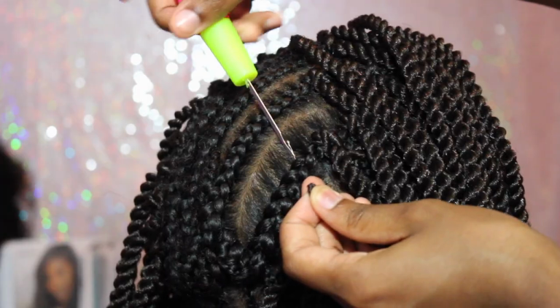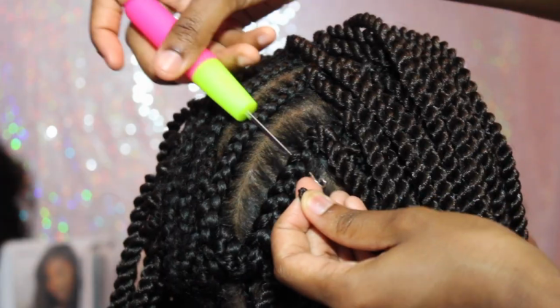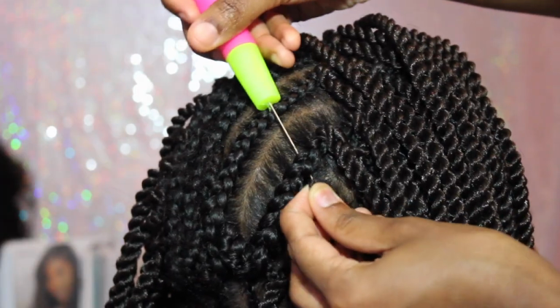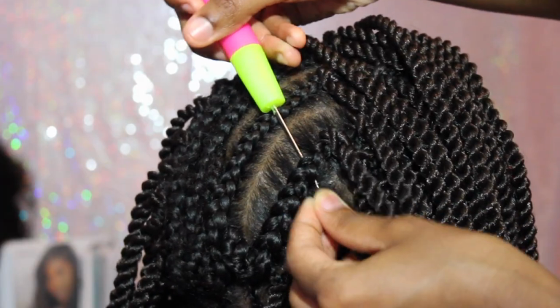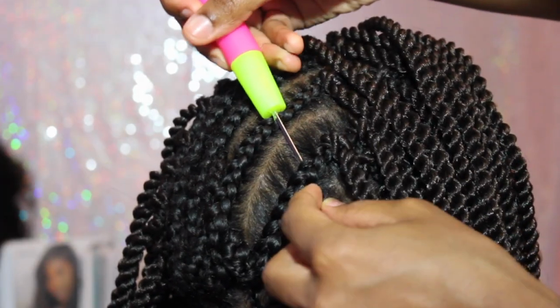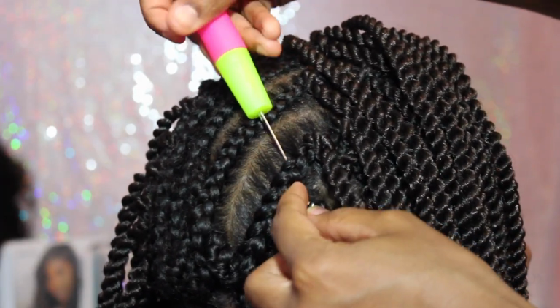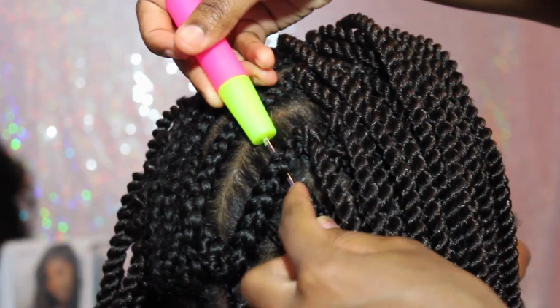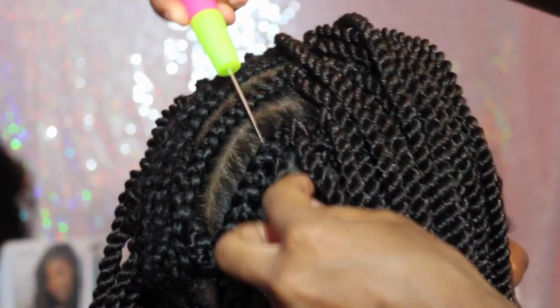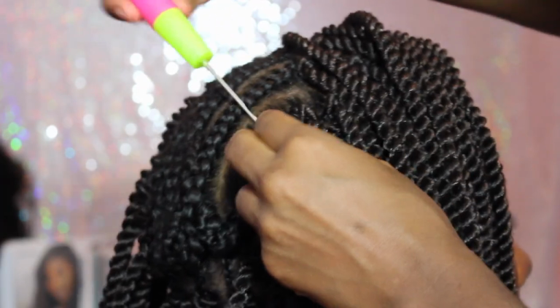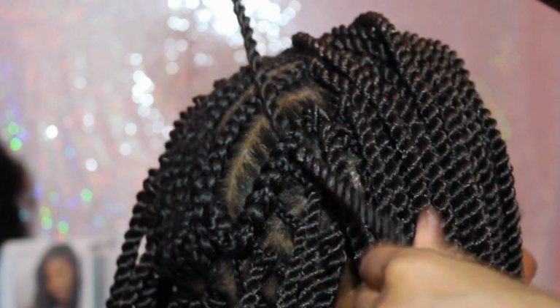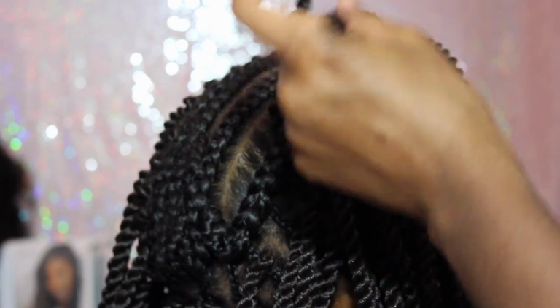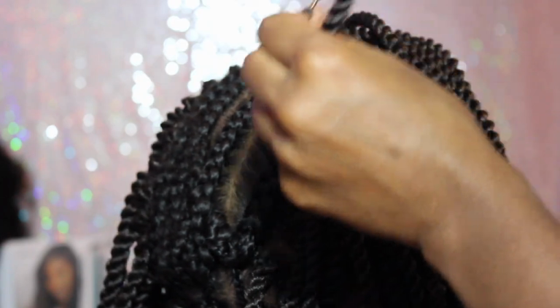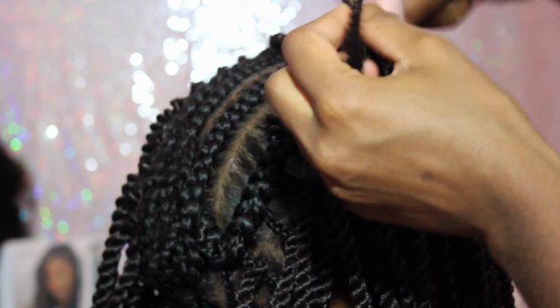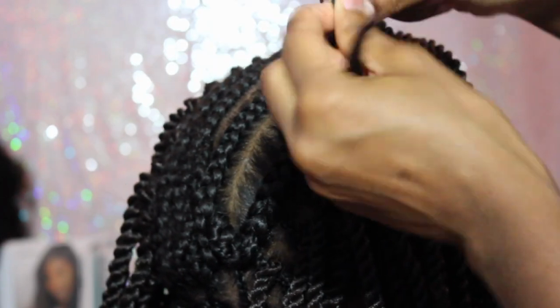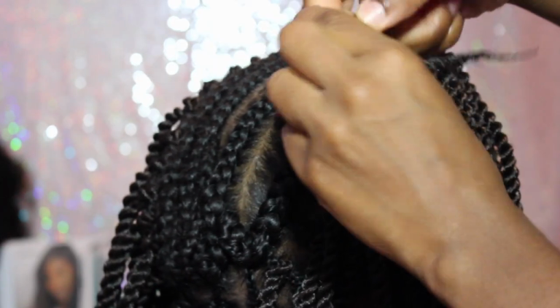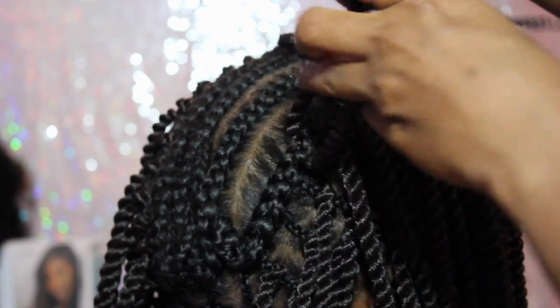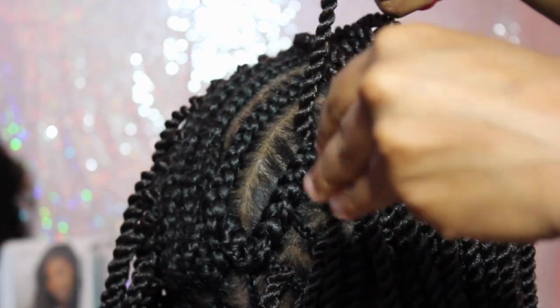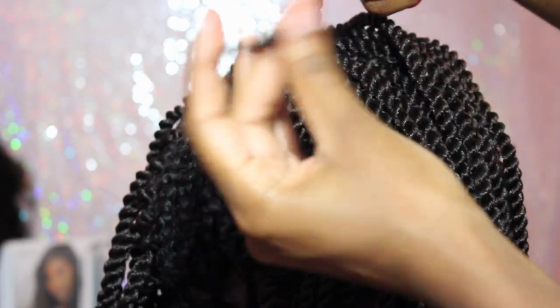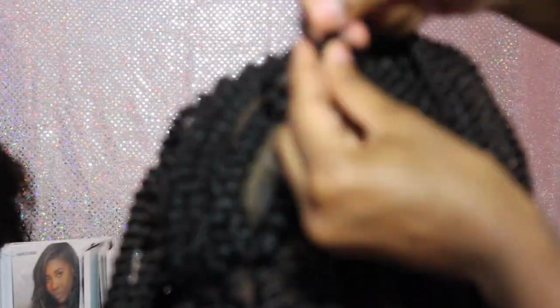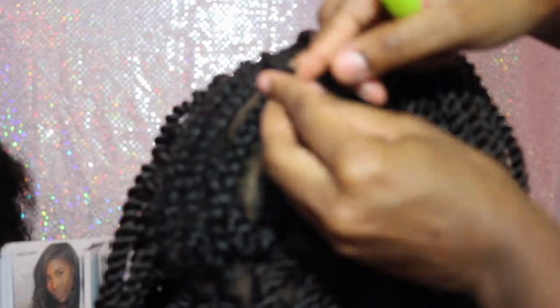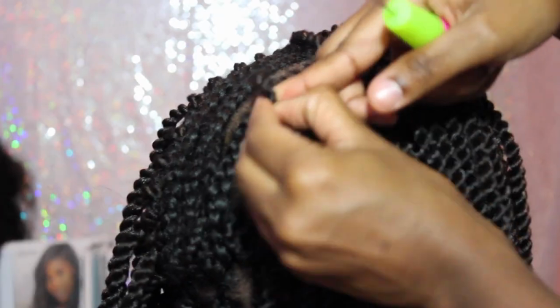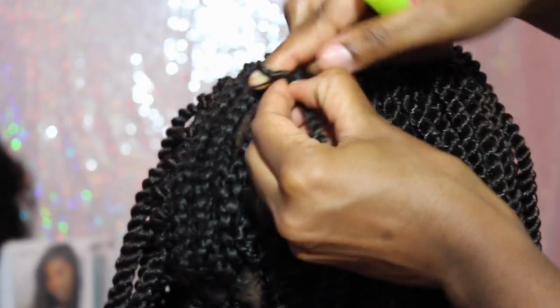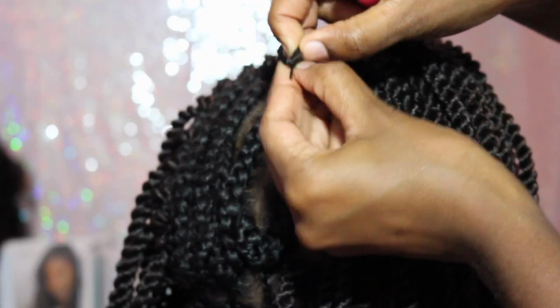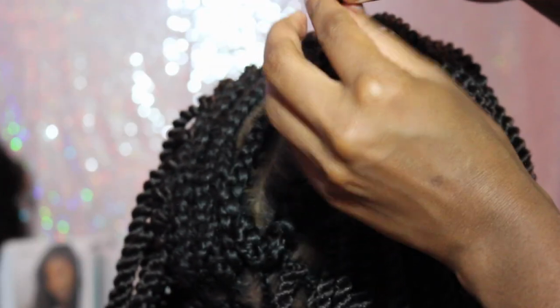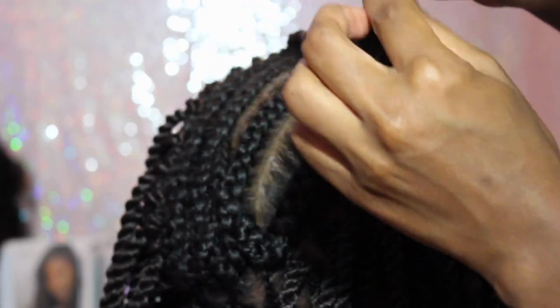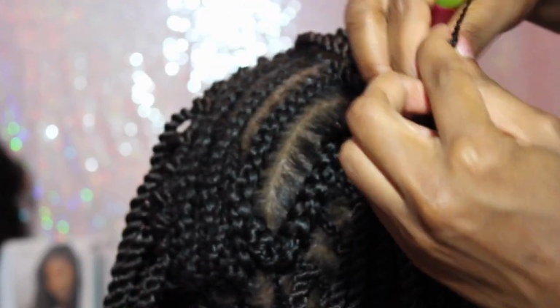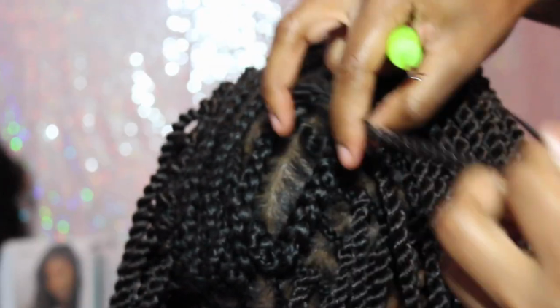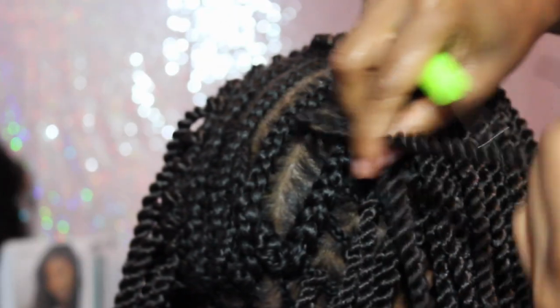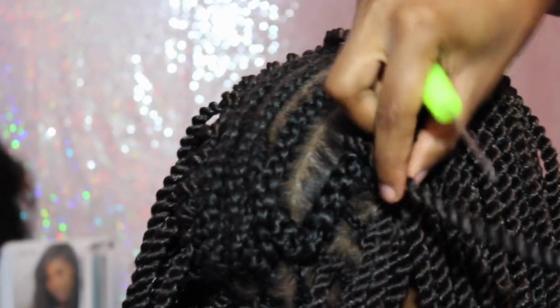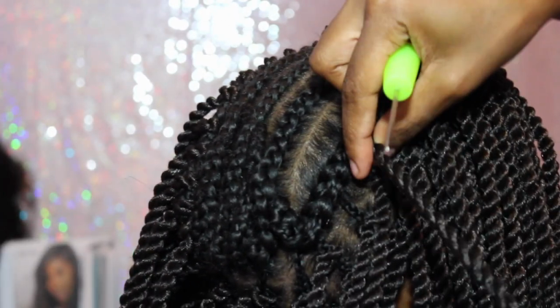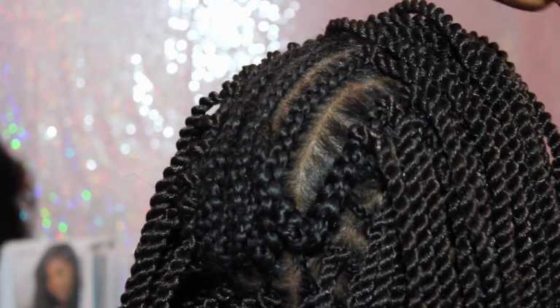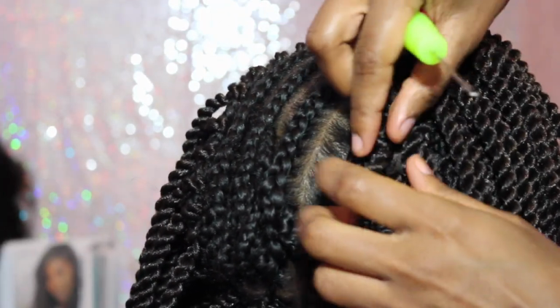I'm showing you the back of her hair, doing it the same way — needle on the top and the twist on the bottom — and just pulling it through so it can be flush and flat to her braid.